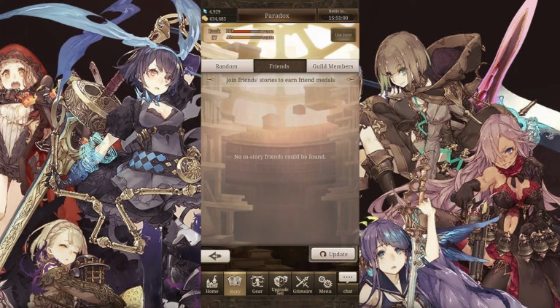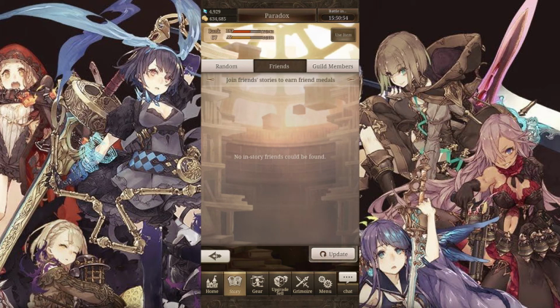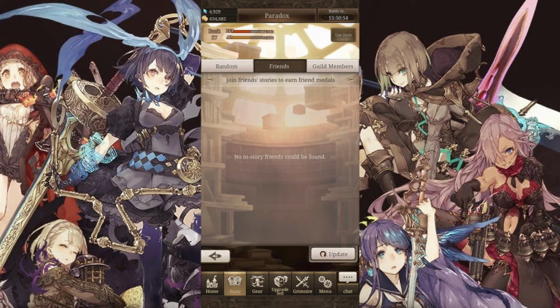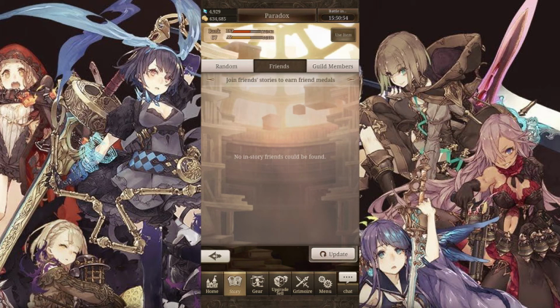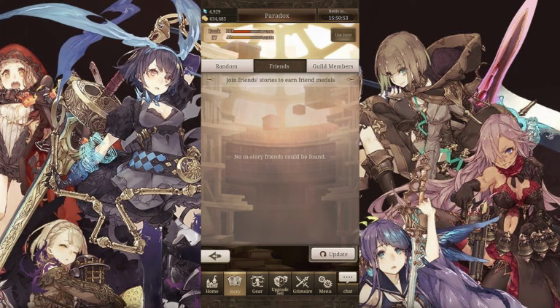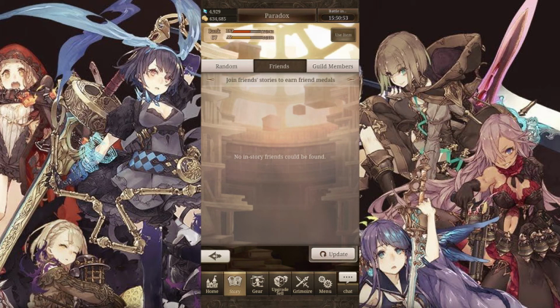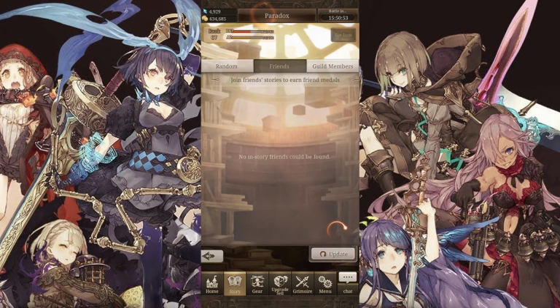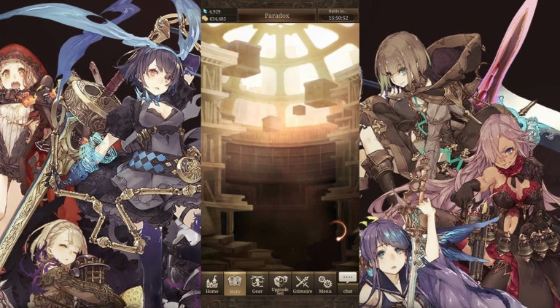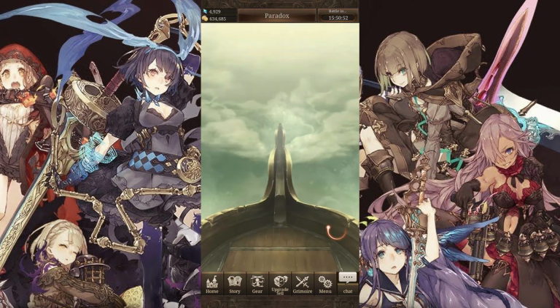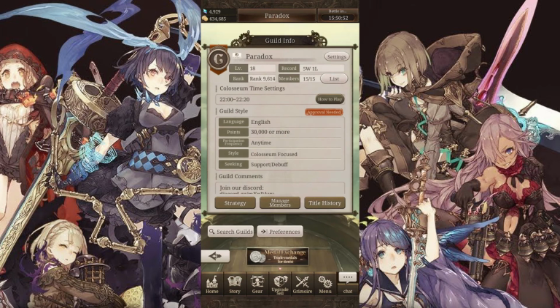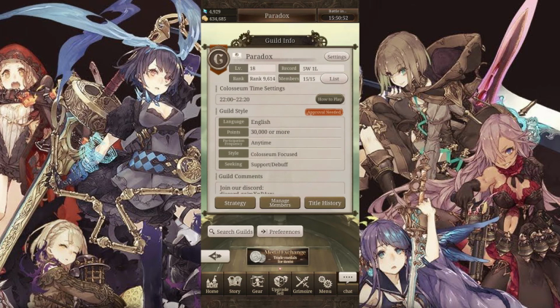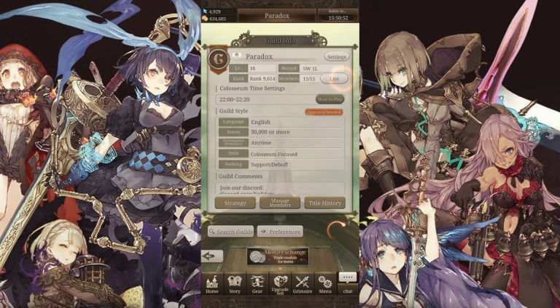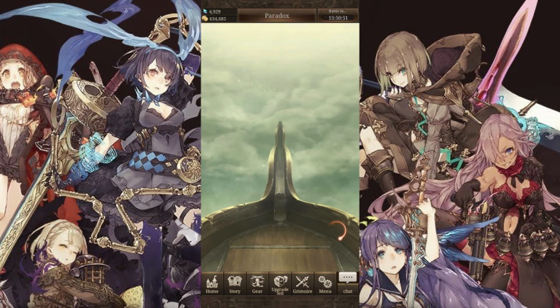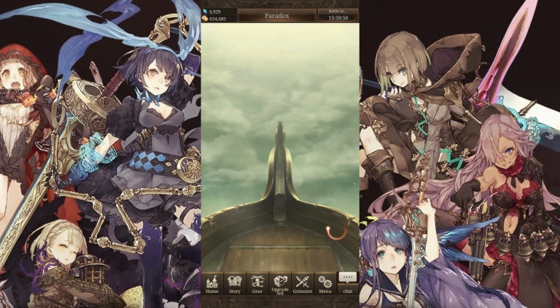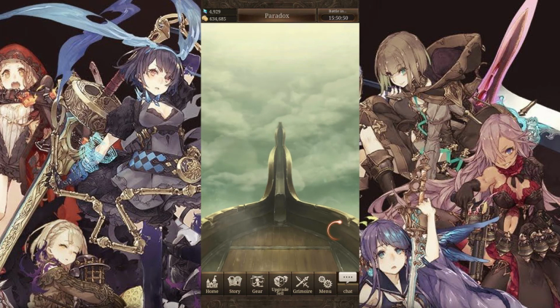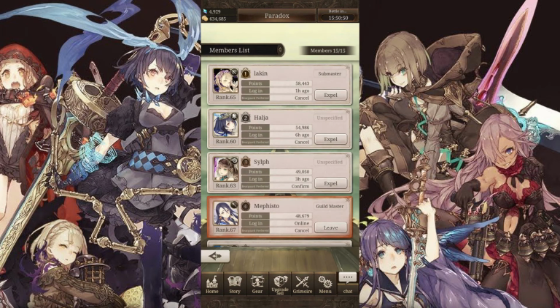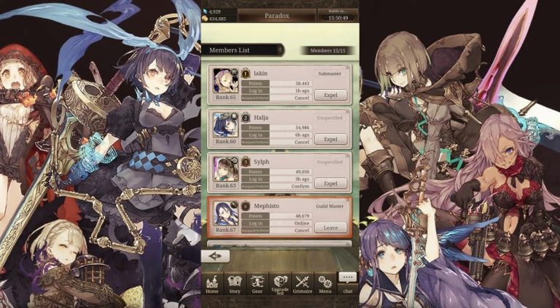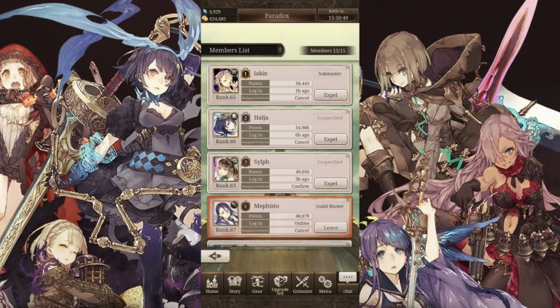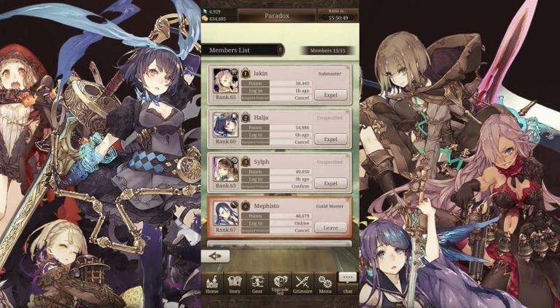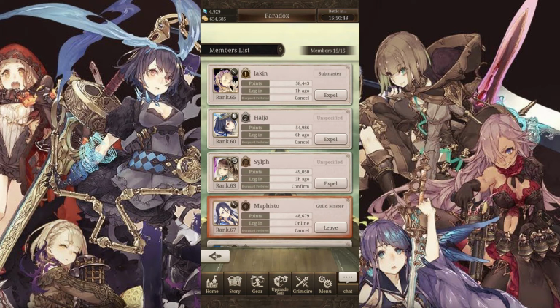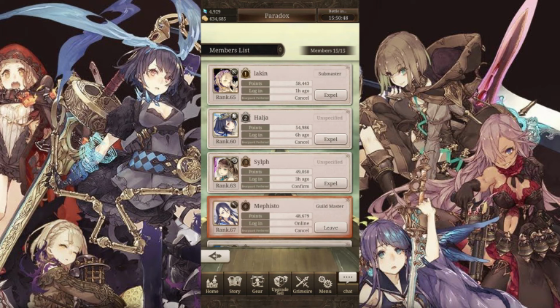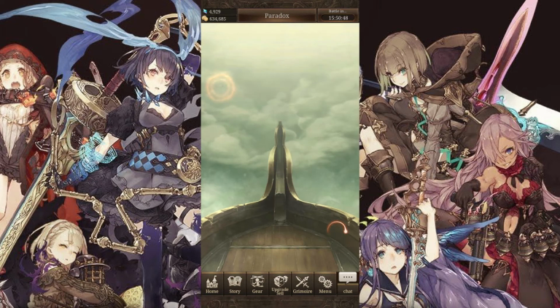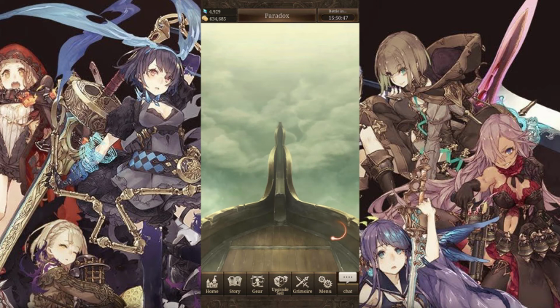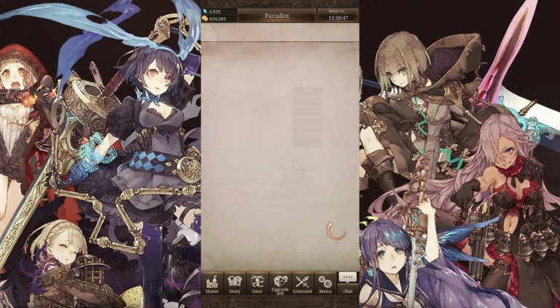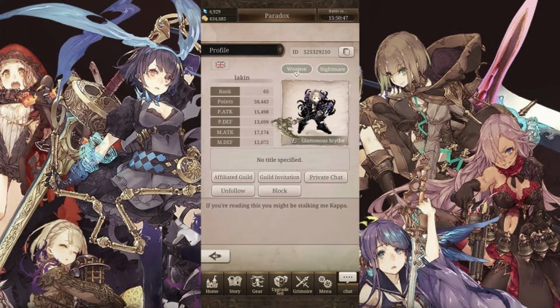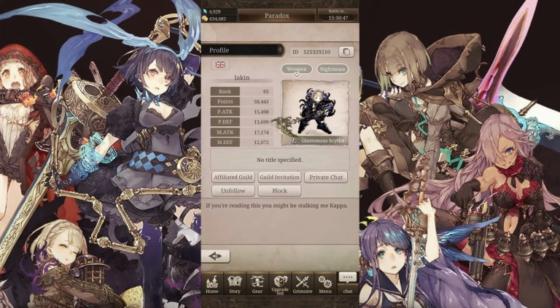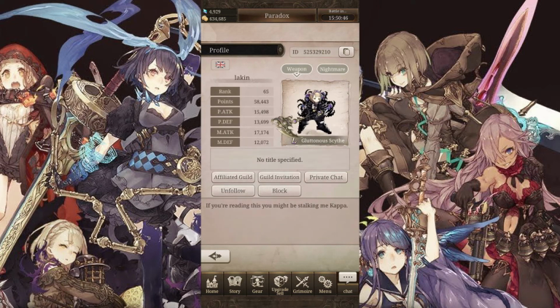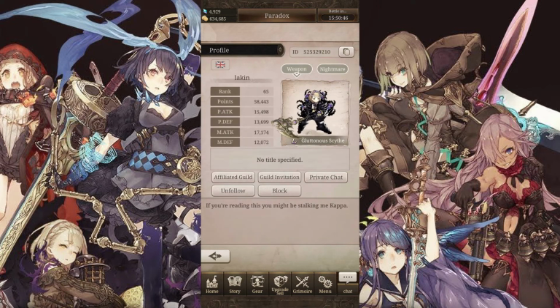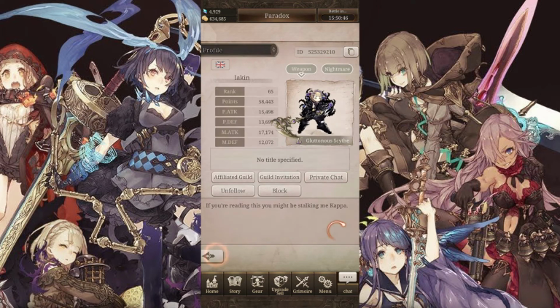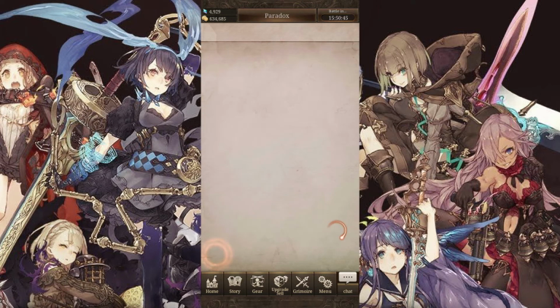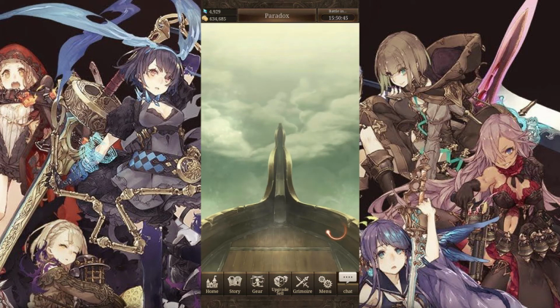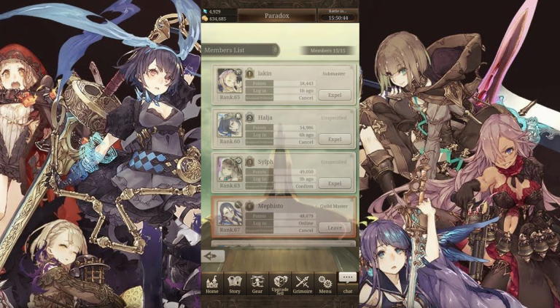Here are a few ways you can find these players. If you're in a guild, the top four or five players in the guild are probably people you can access most immediately — go to the list, browse their profiles, and then follow from there.